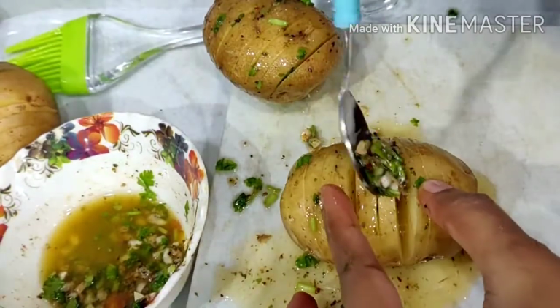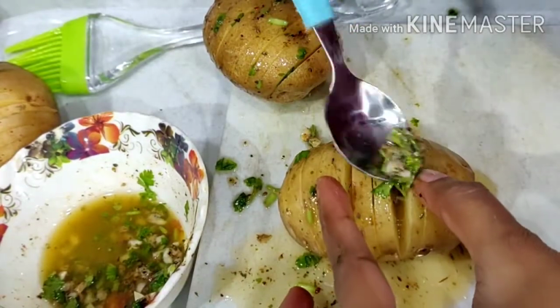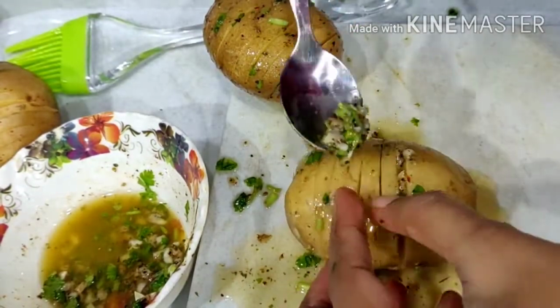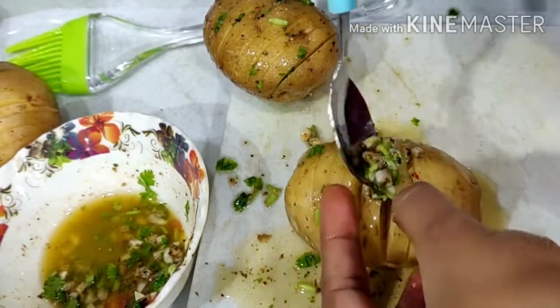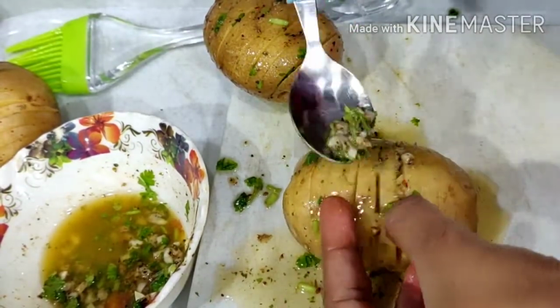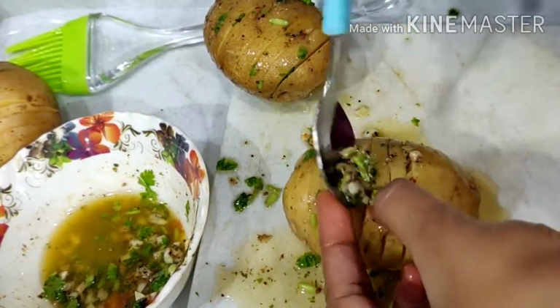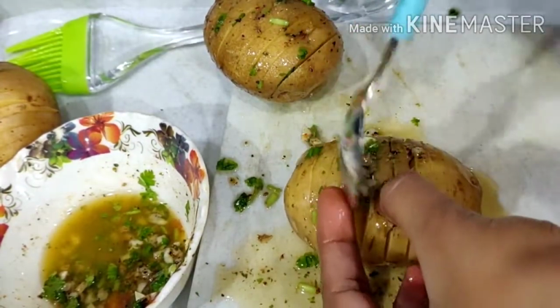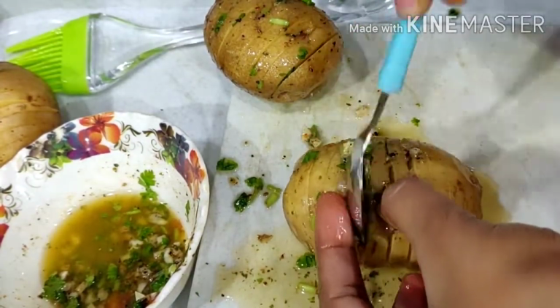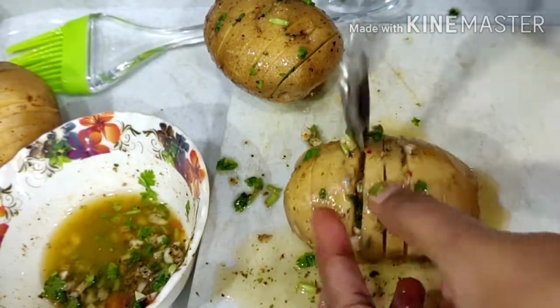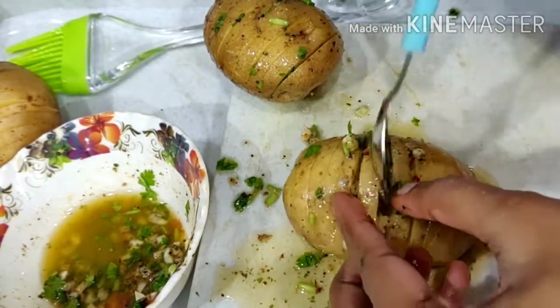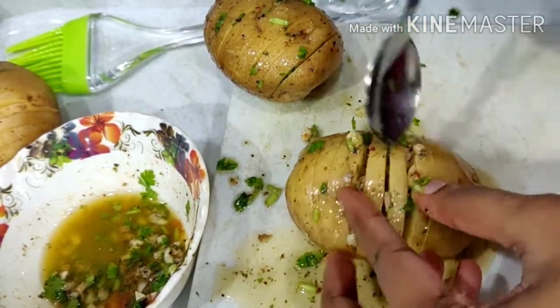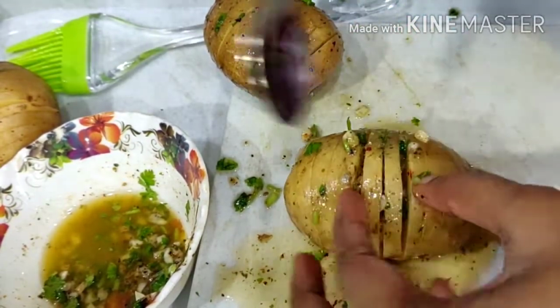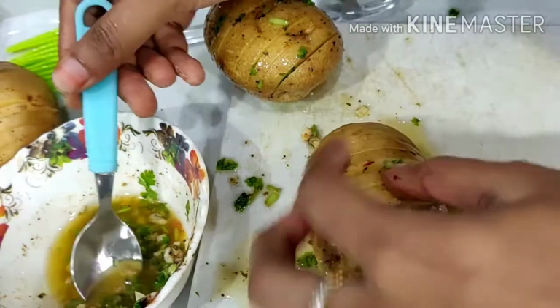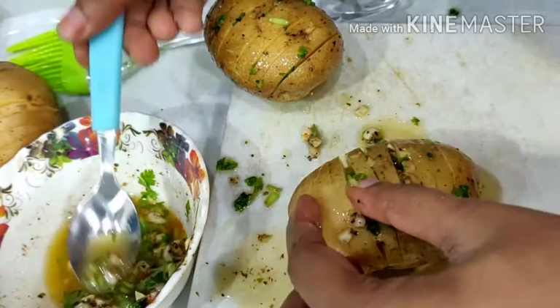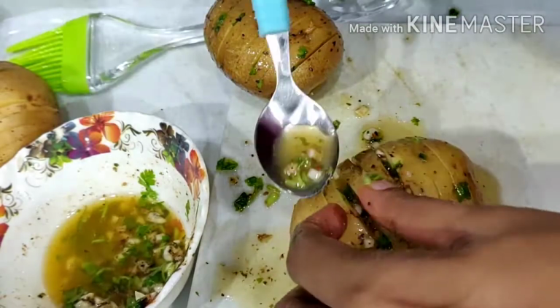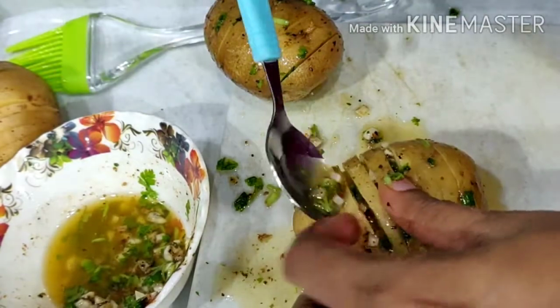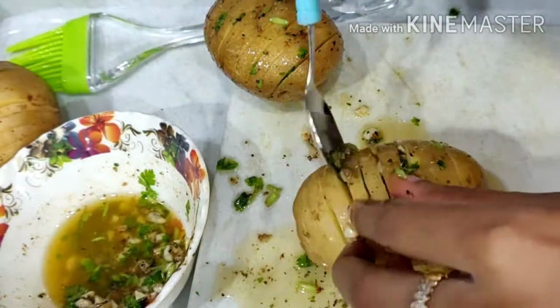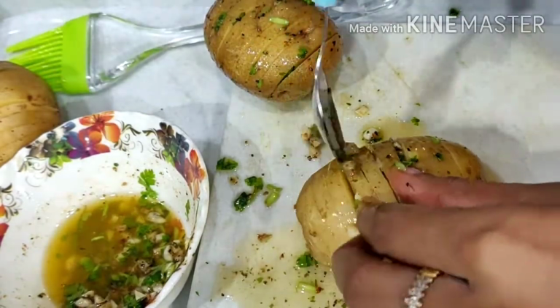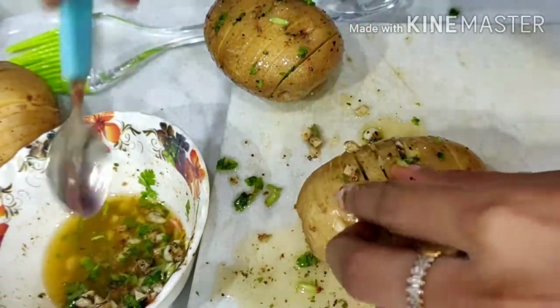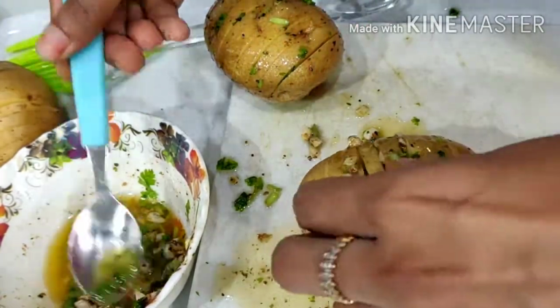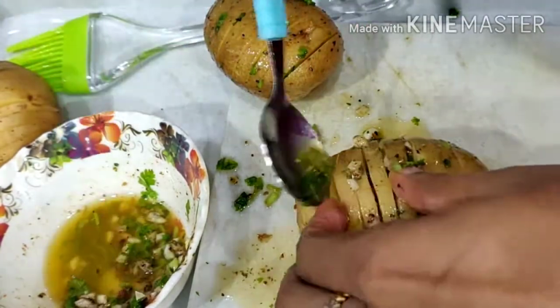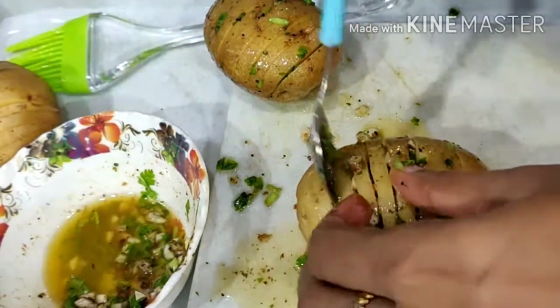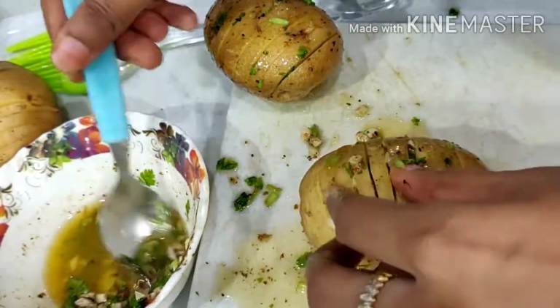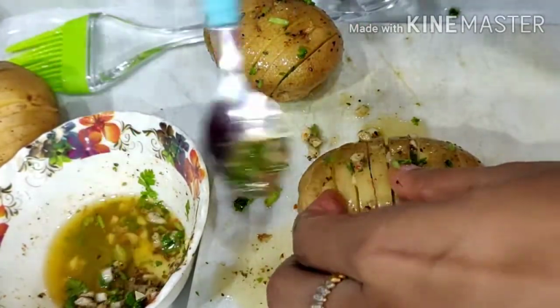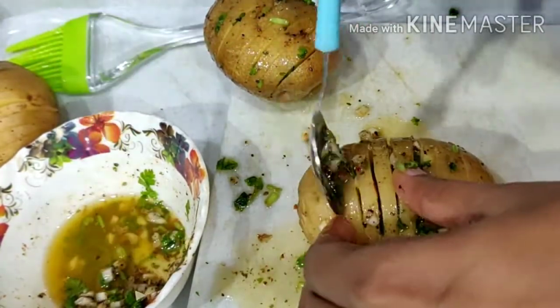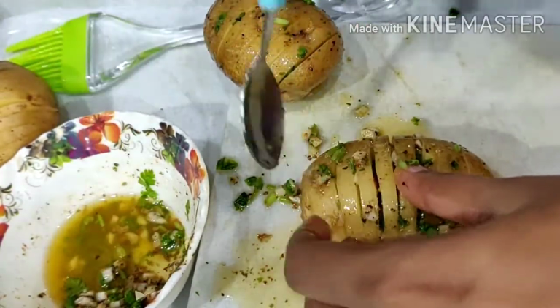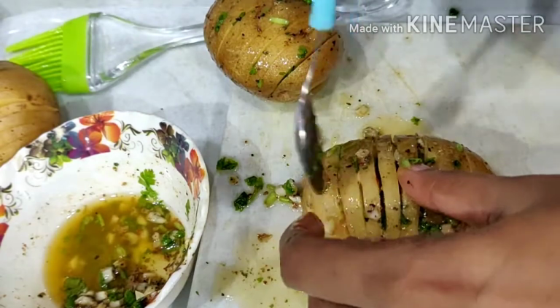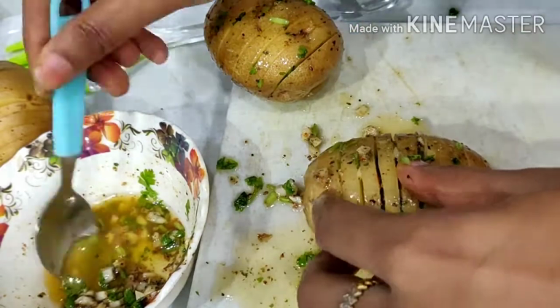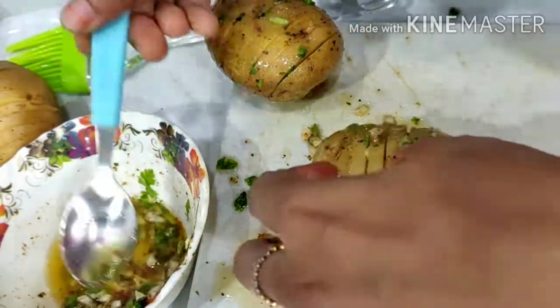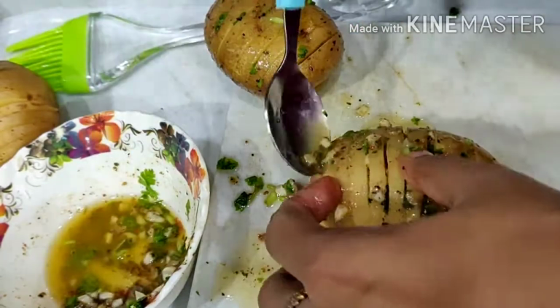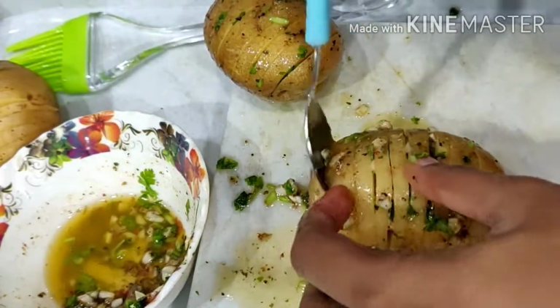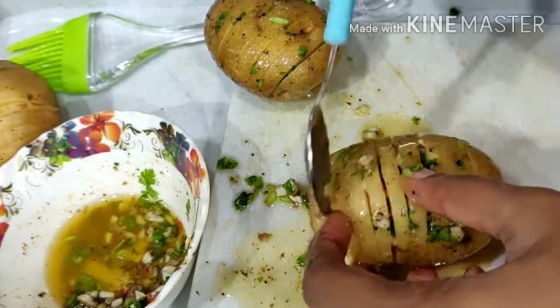We will cool the sauce and add a little bit of the sauce with a spoon. We will add a little bit of garlic. Try to taste it.